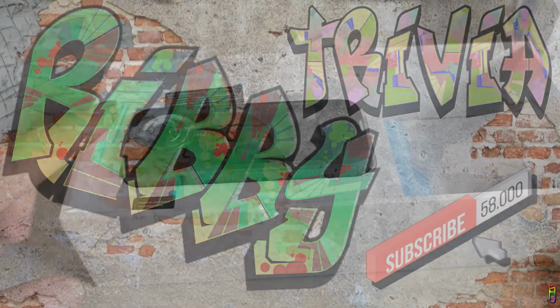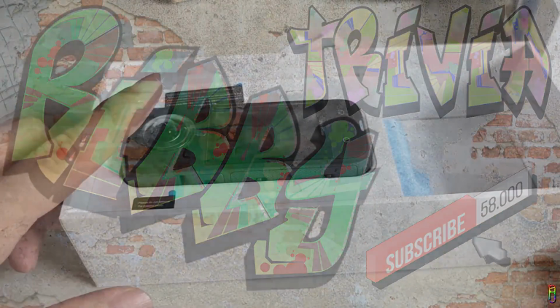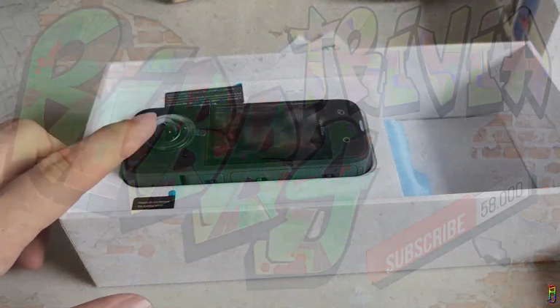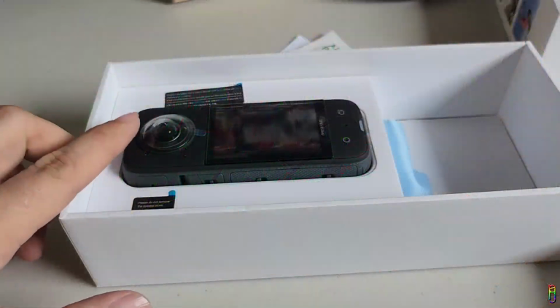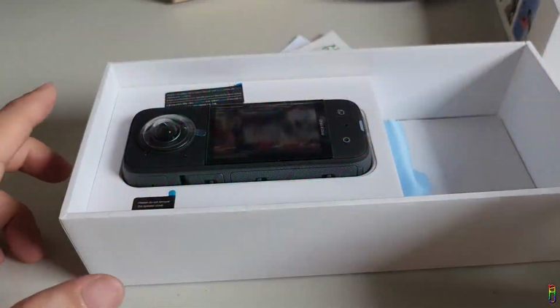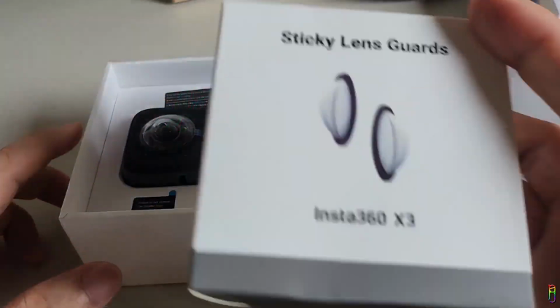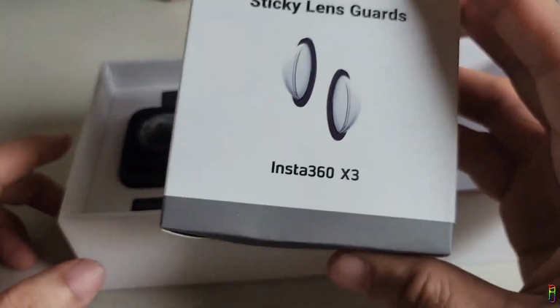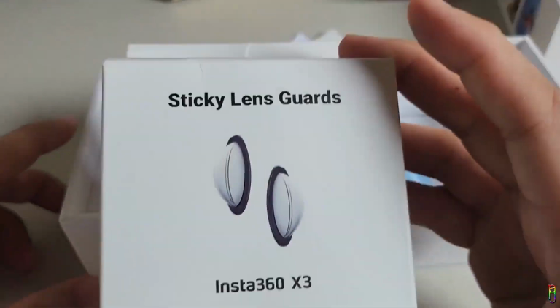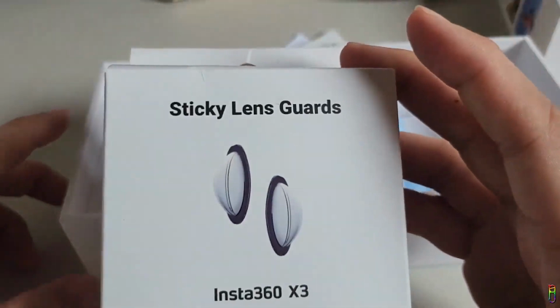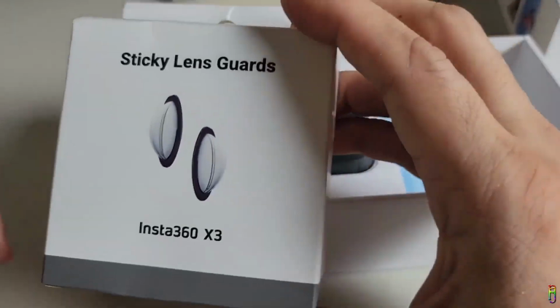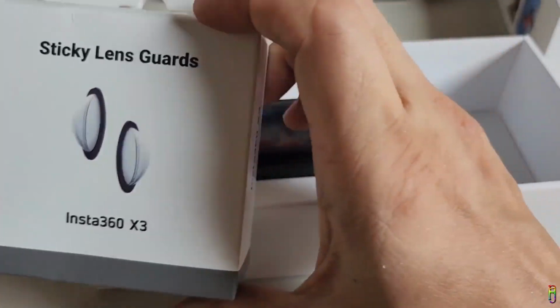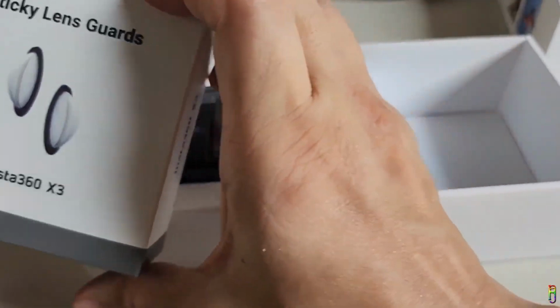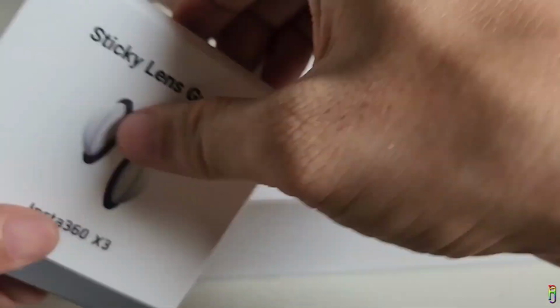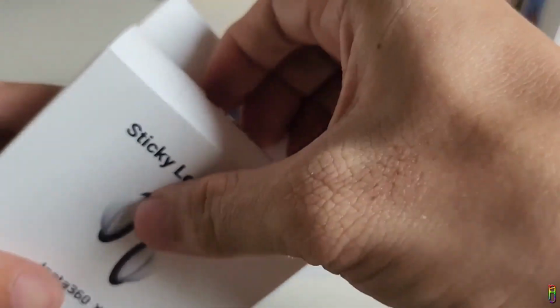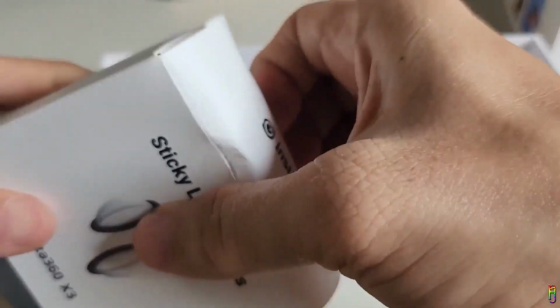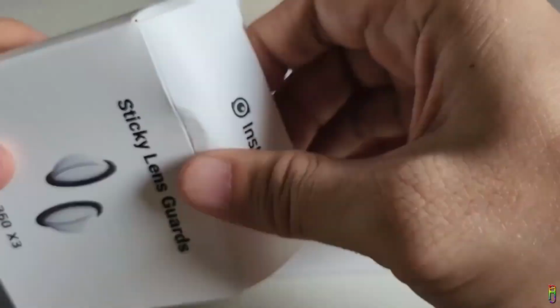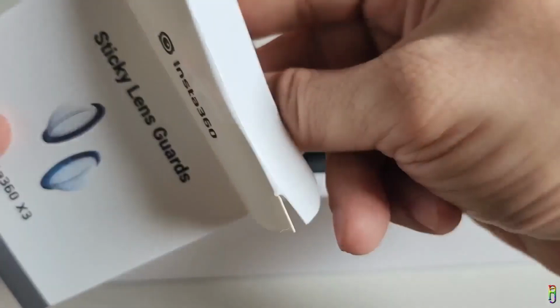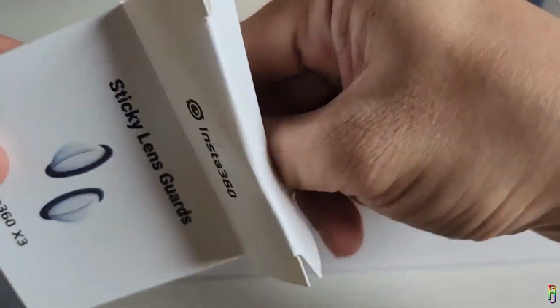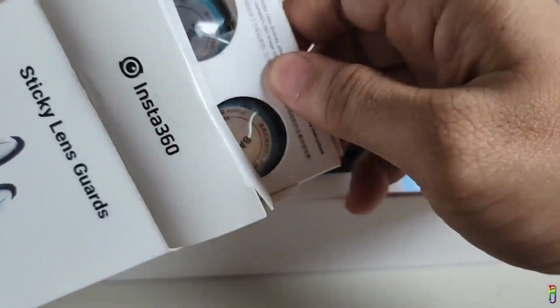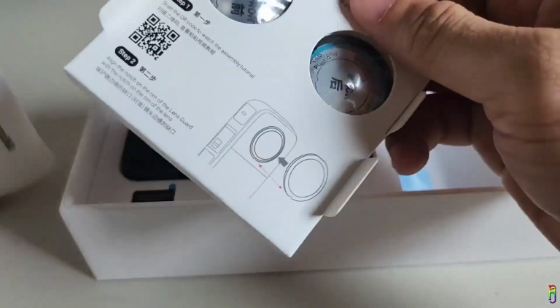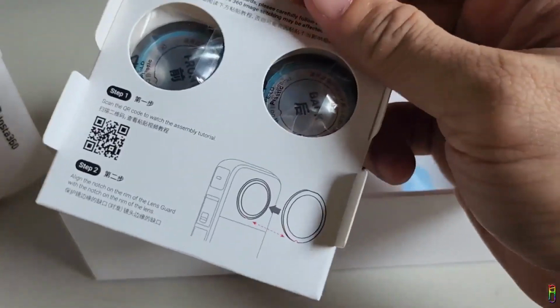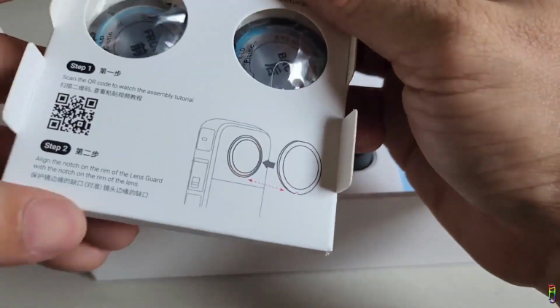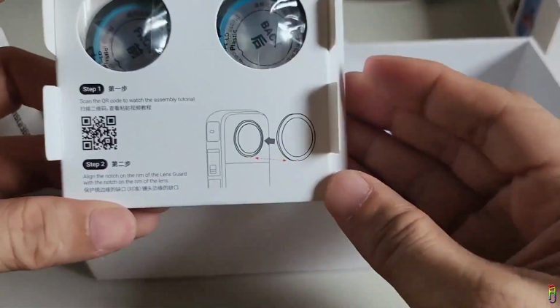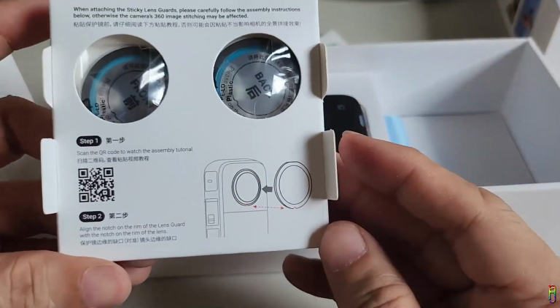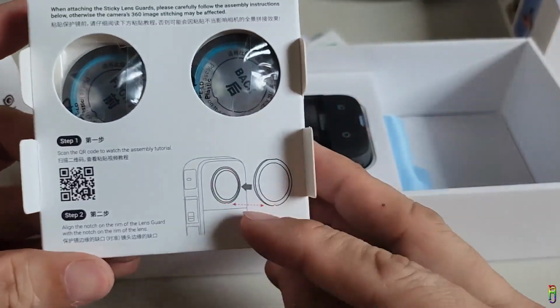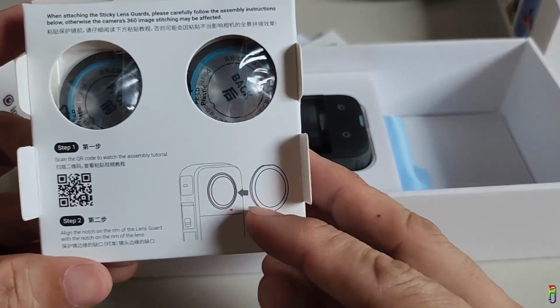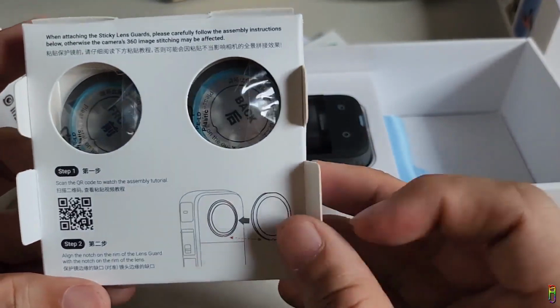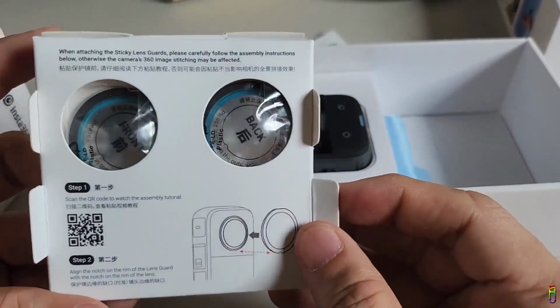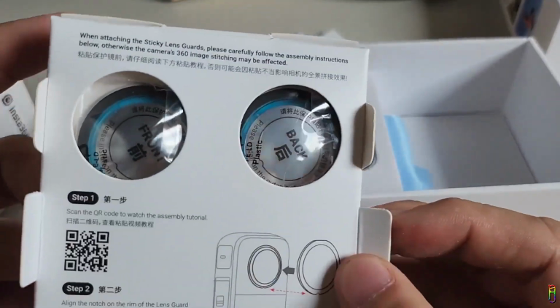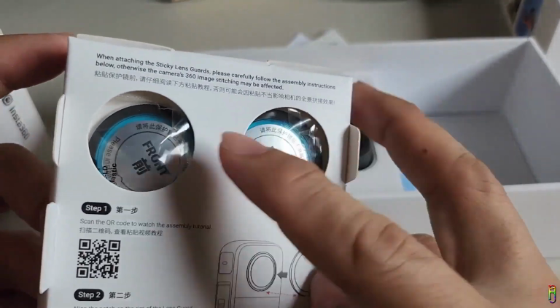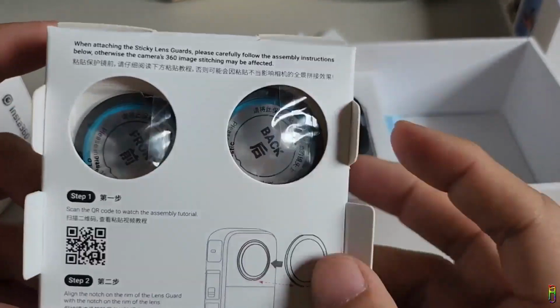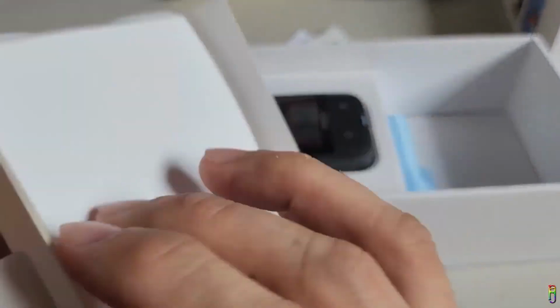As the video title suggests, here are four ways to protect our precious Insta360 X3. We all know that even though the X3 has a rugged build body, its lenses are still very vulnerable to scratches or worse, being totally shattered.